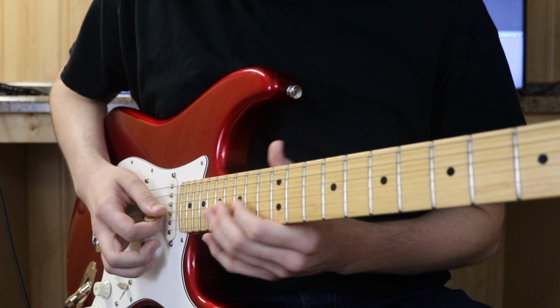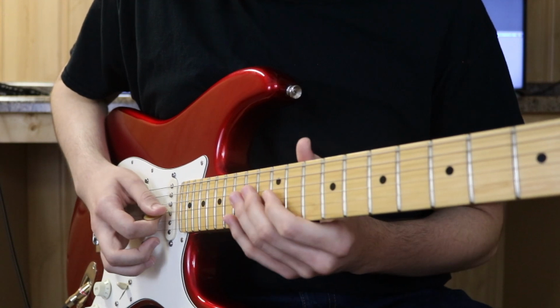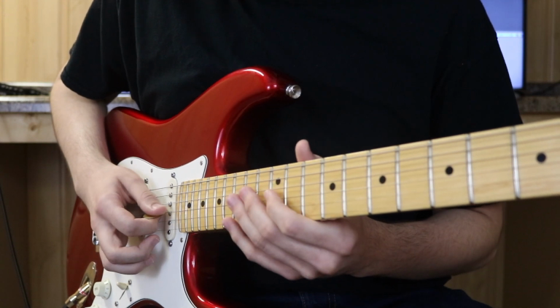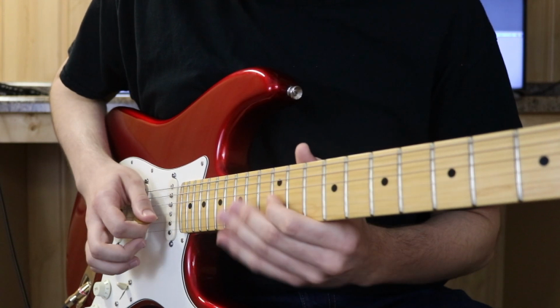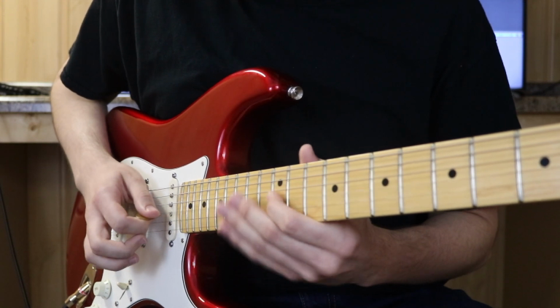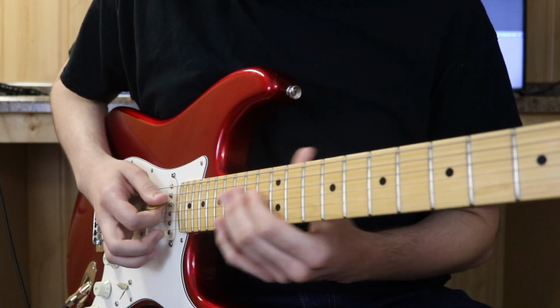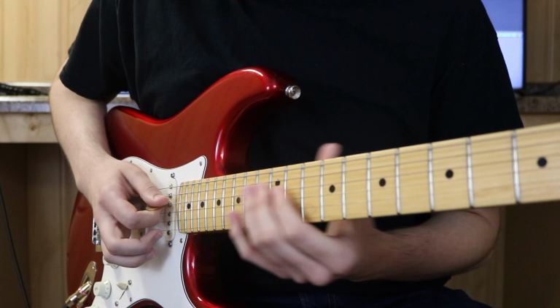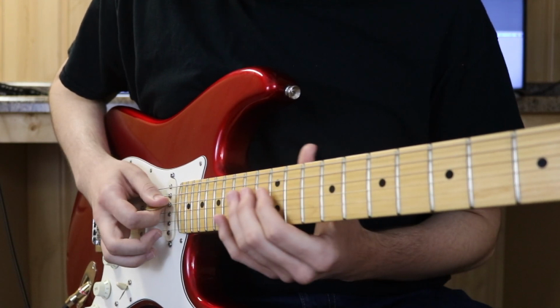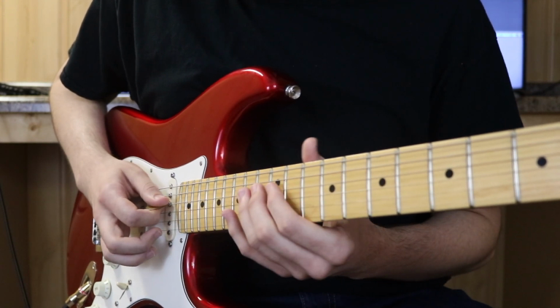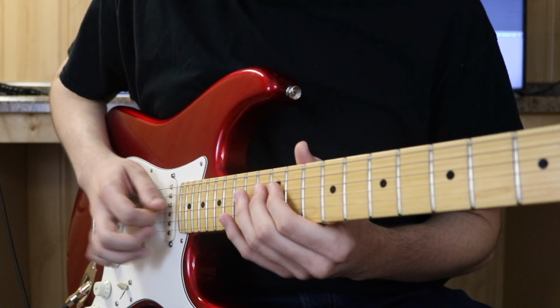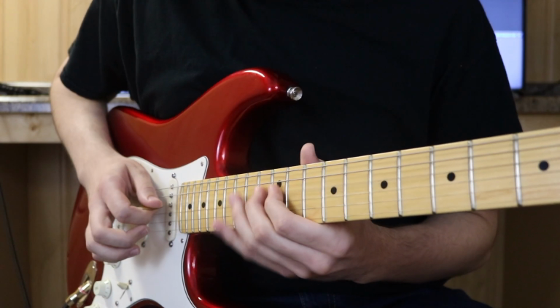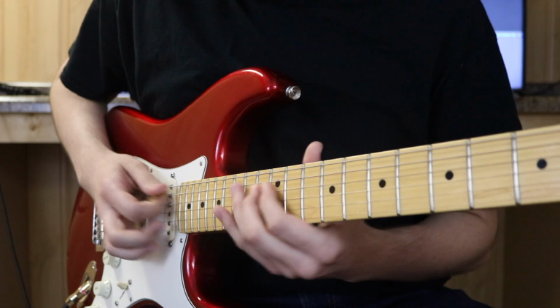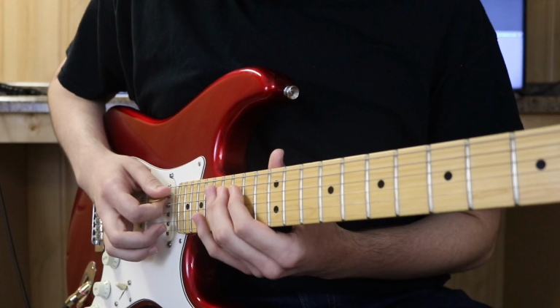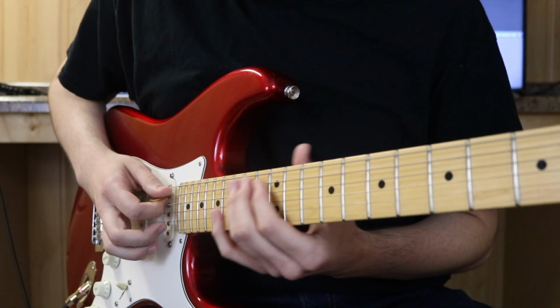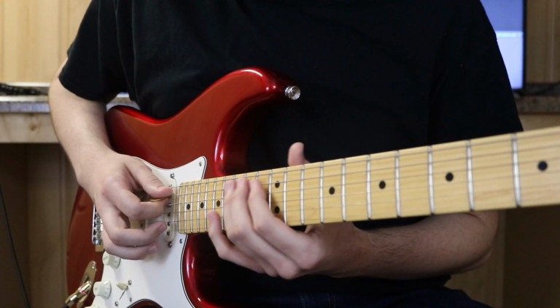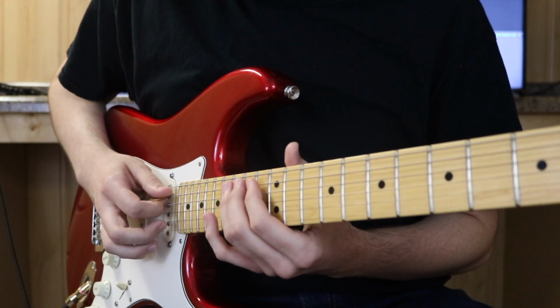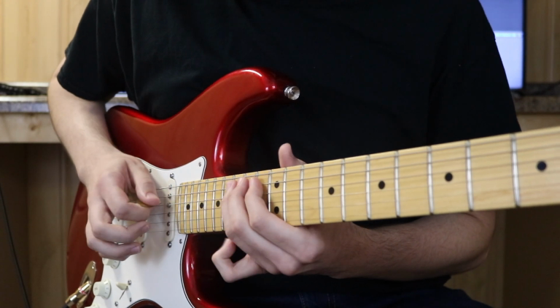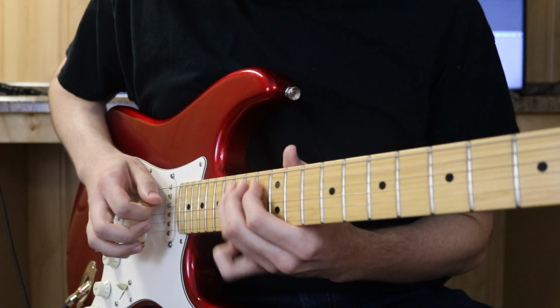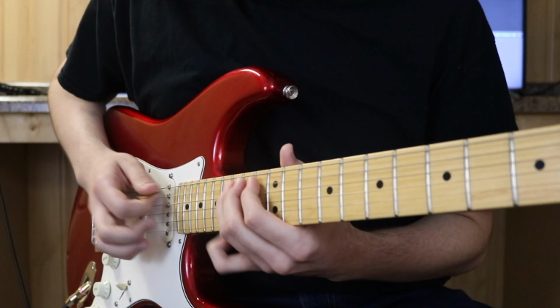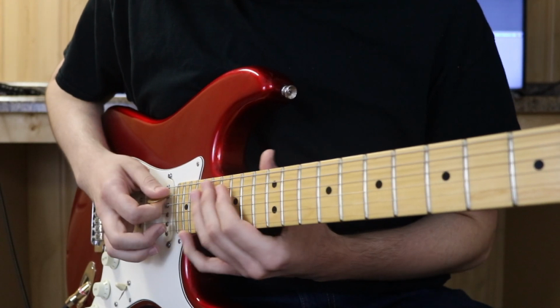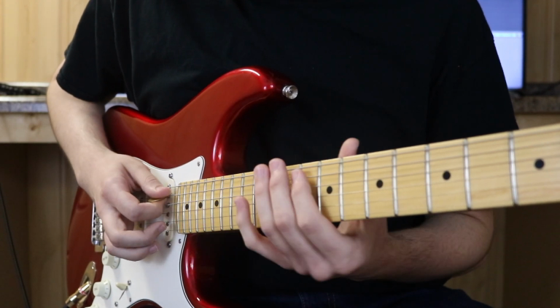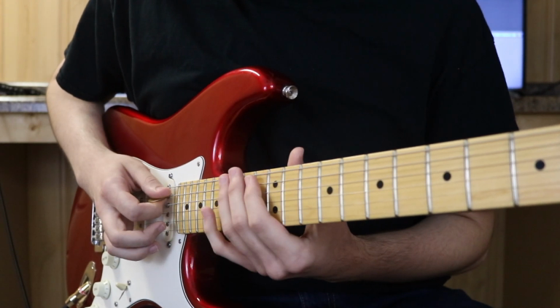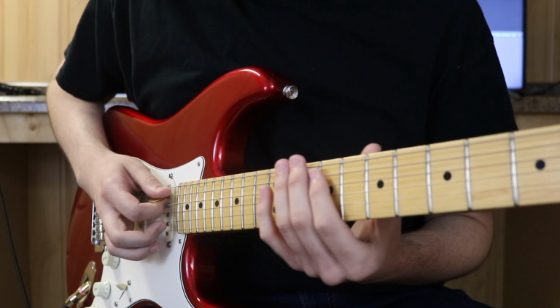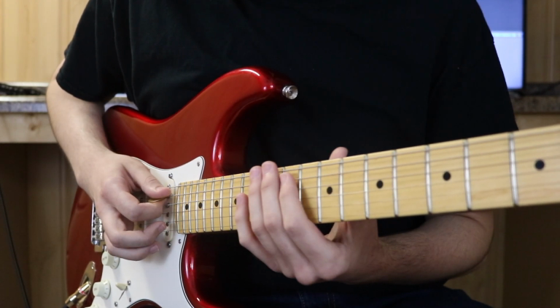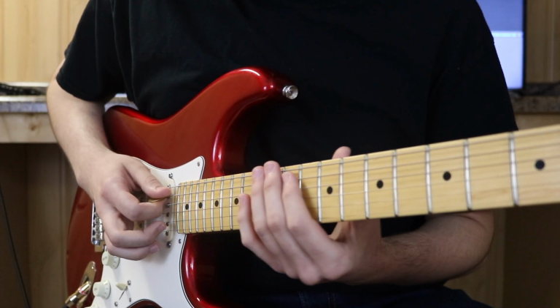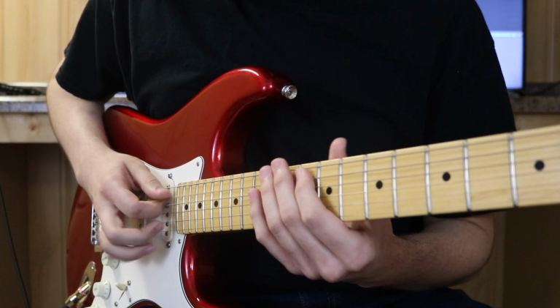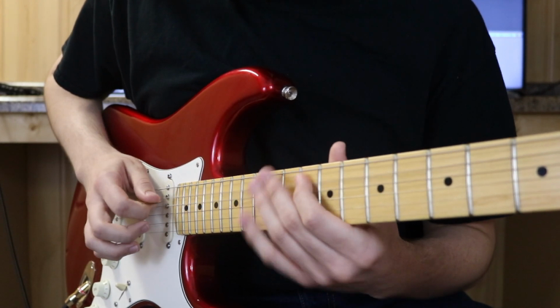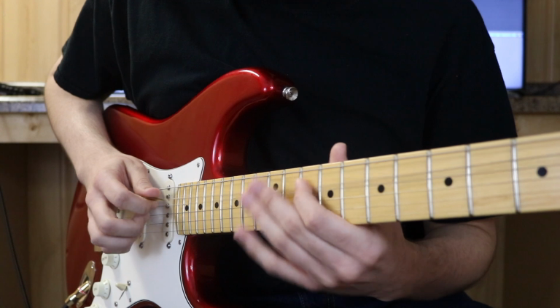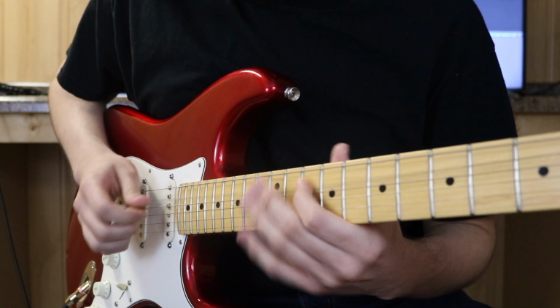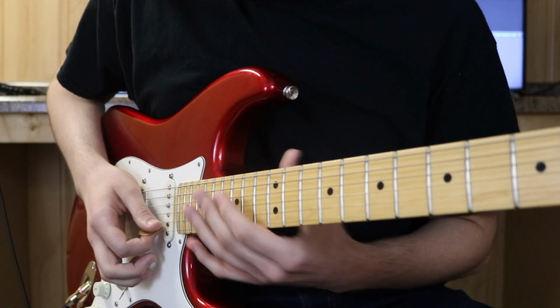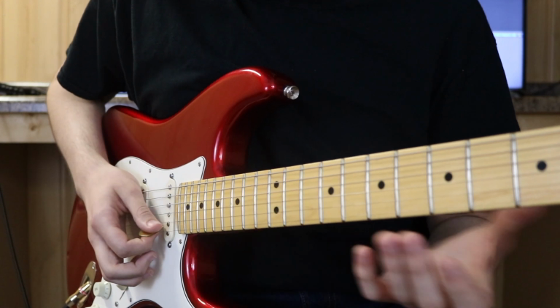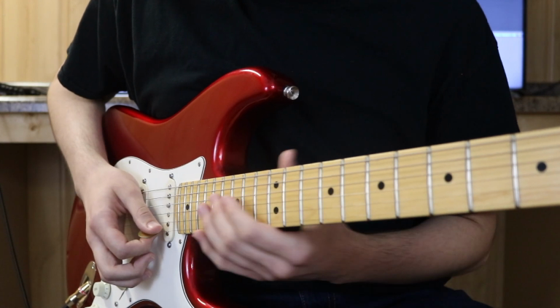12th fret on the G string, 13th fret on the D string, 15th fret on the A string, and 10th fret on the A string. So this is the first part.